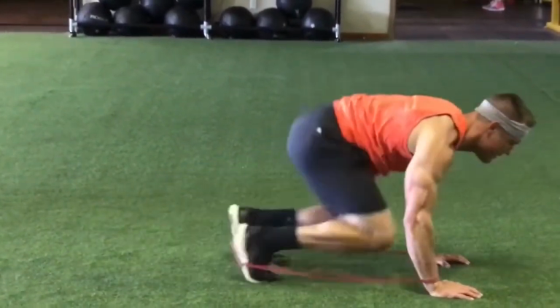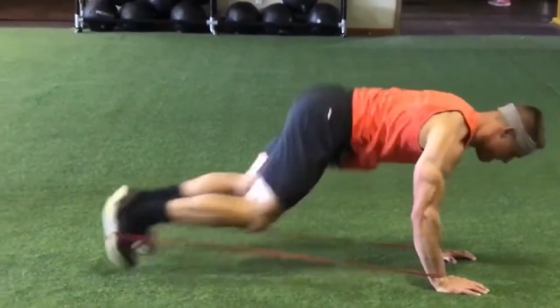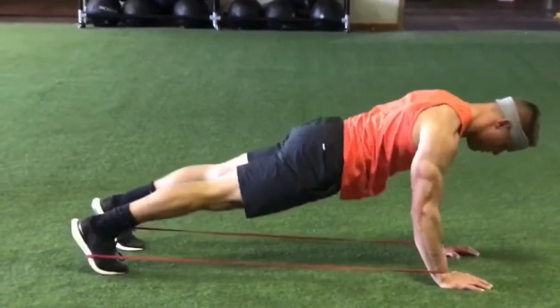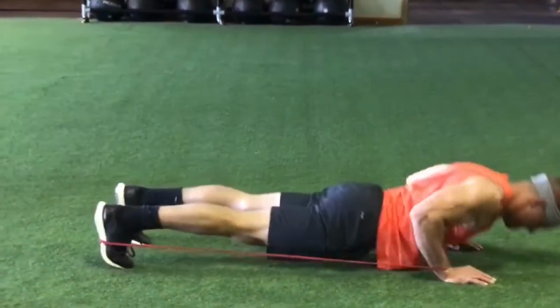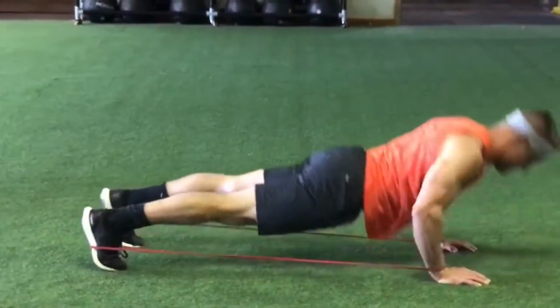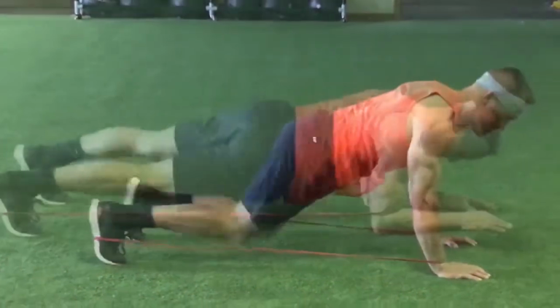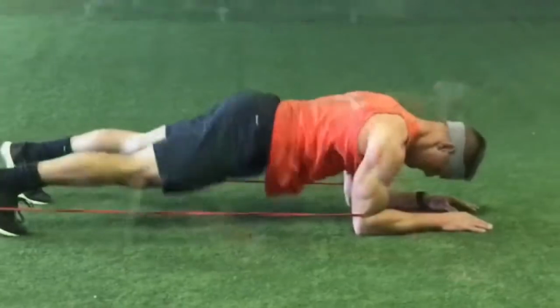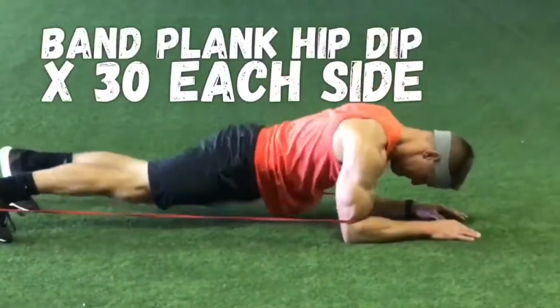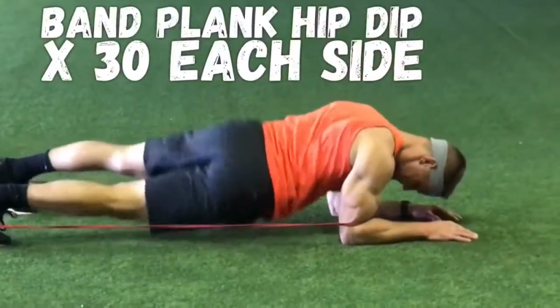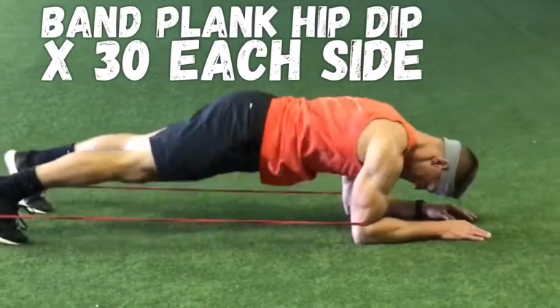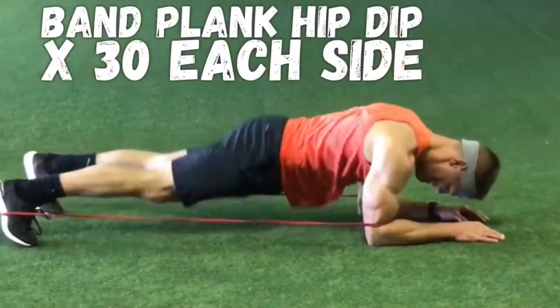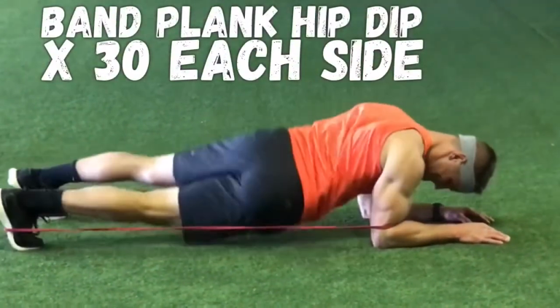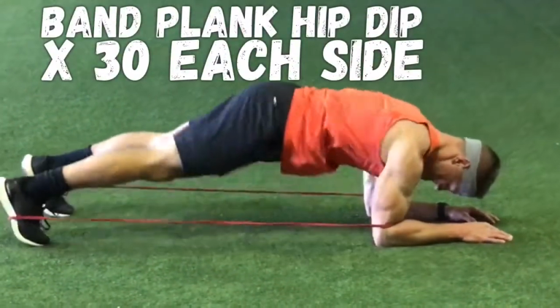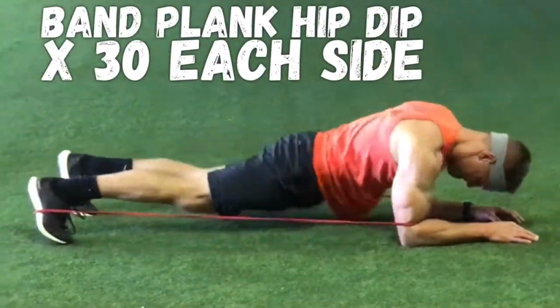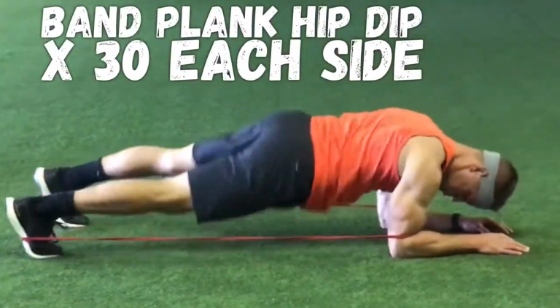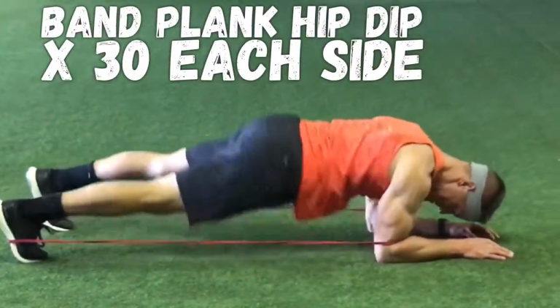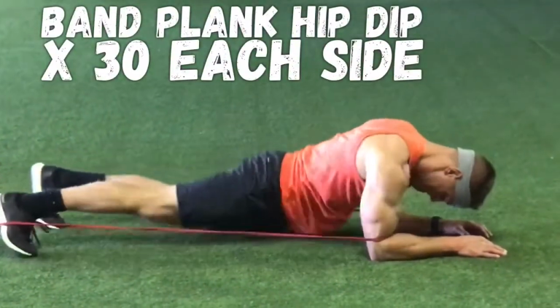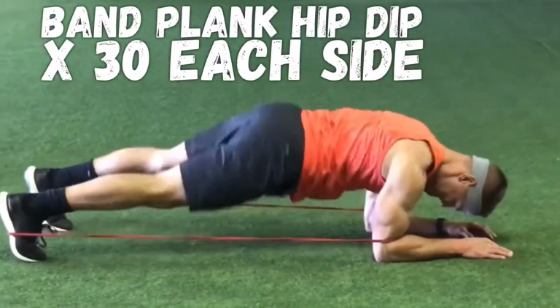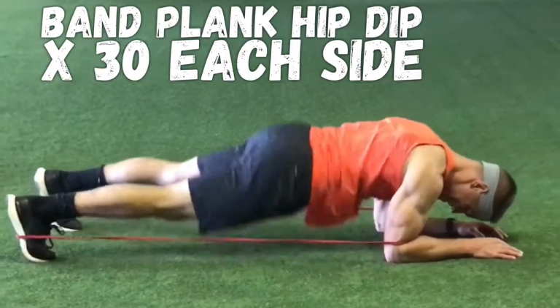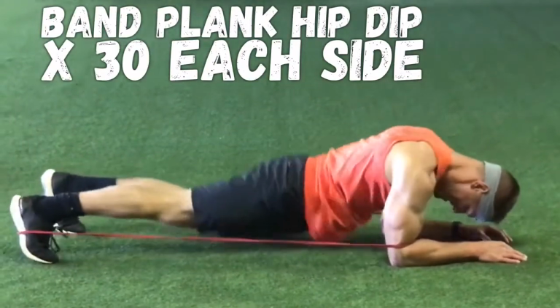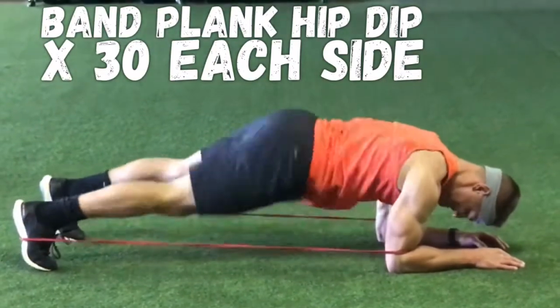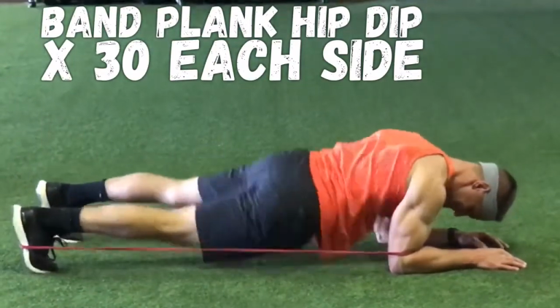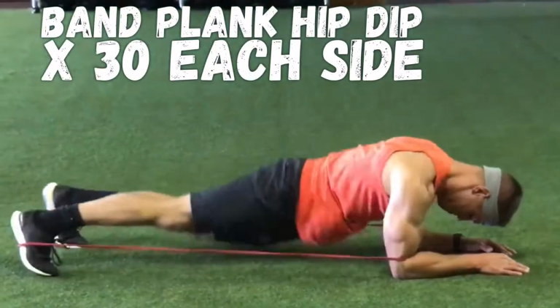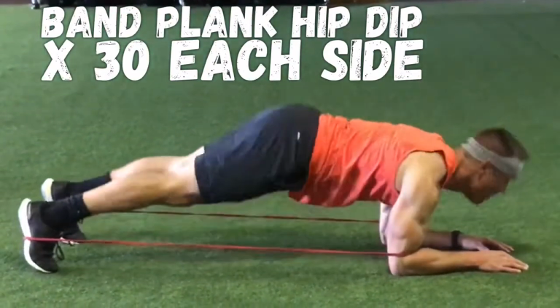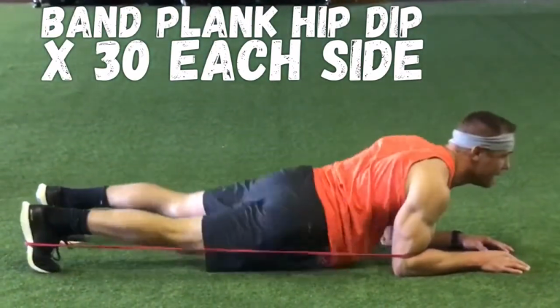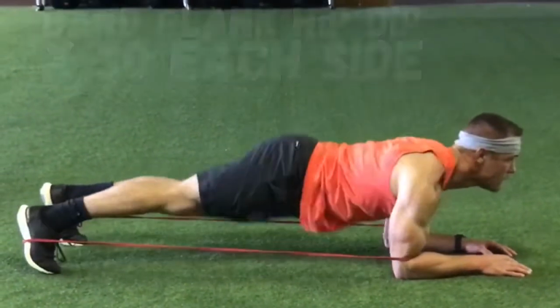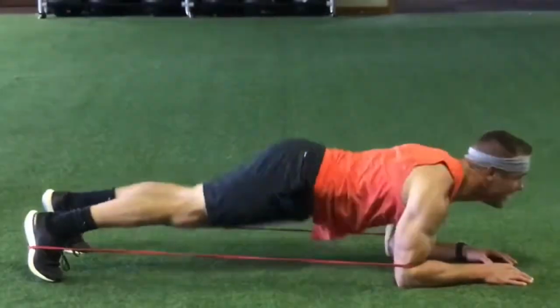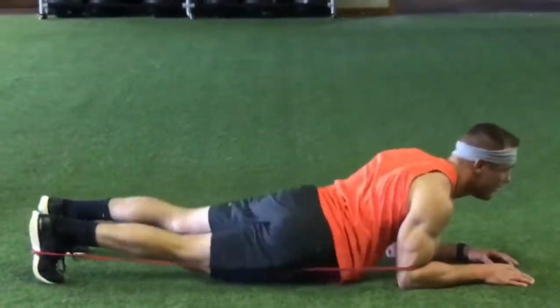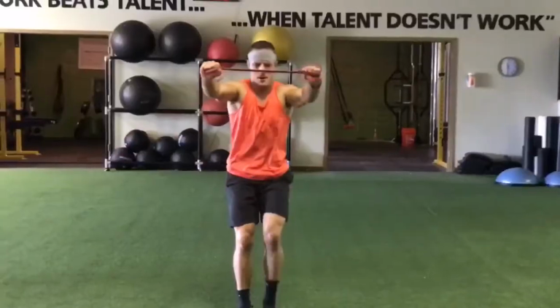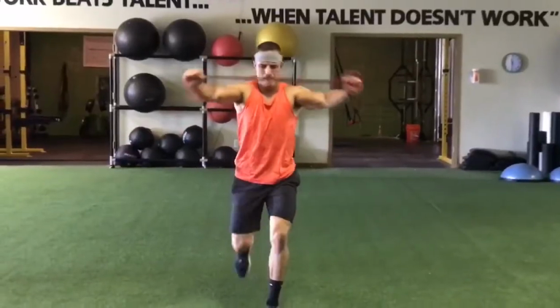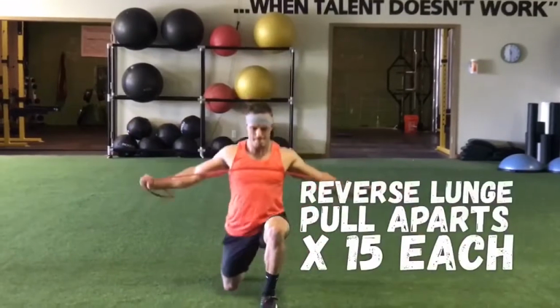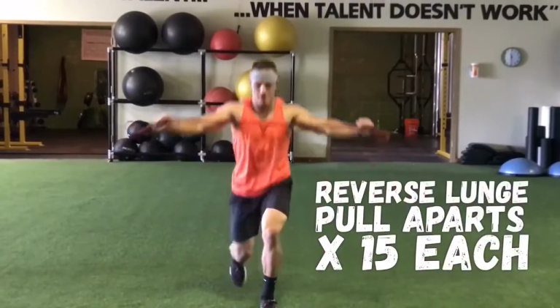Then staying right there, go right into the plank hip dip. Now it's around my elbows, so there's a little bit of resistance on my shoulders. What I like about this is the hip dip allows you to keep your hips inside that band — make it really tight and hit those obliques again.